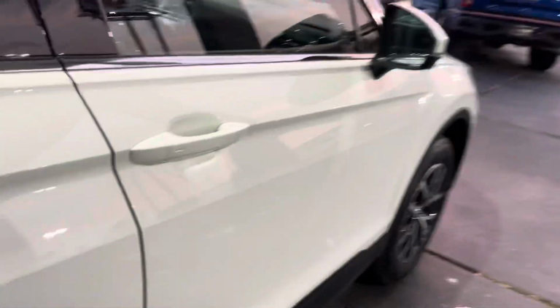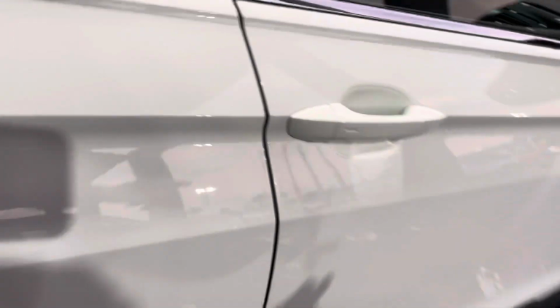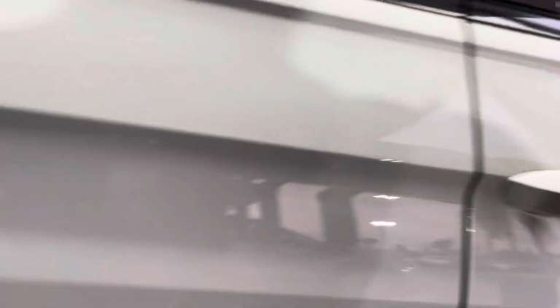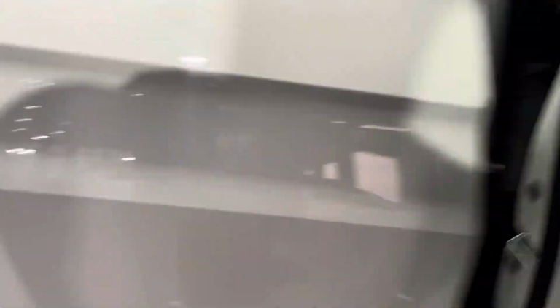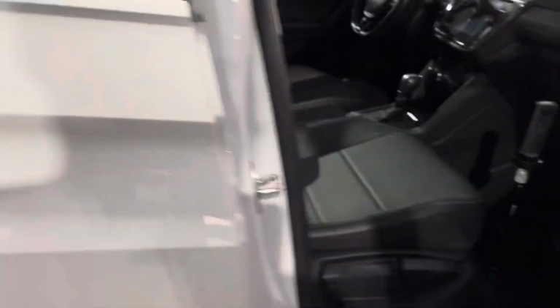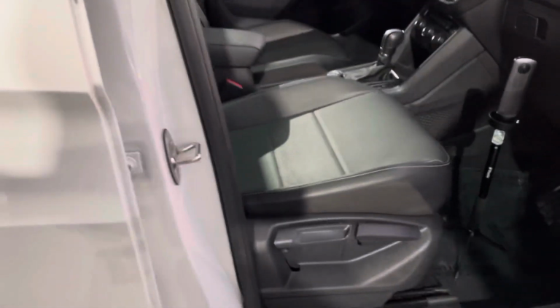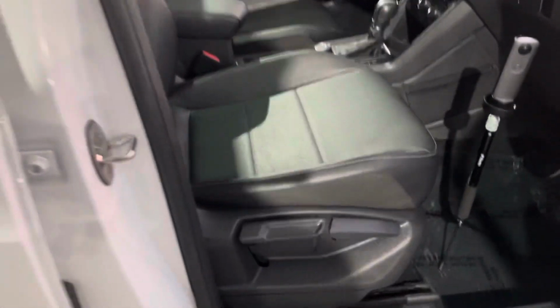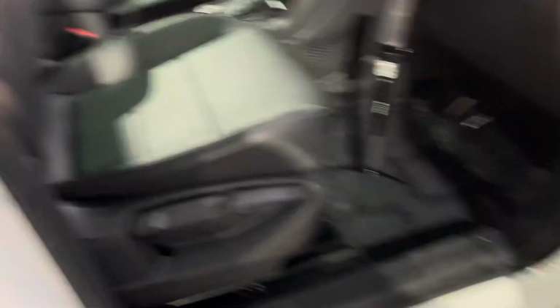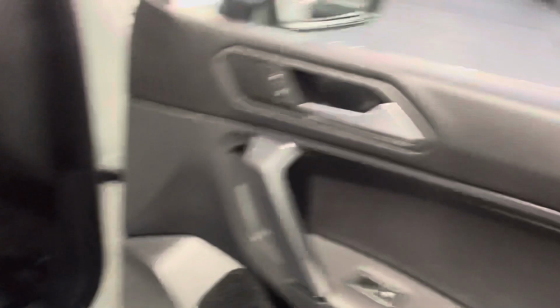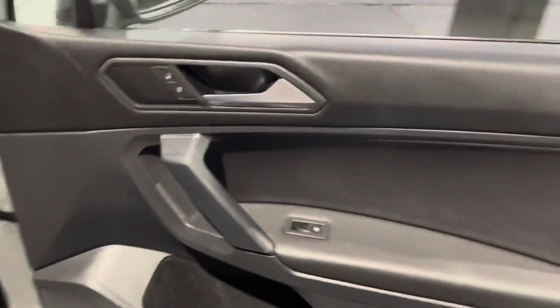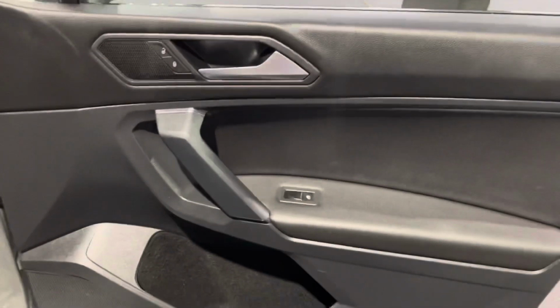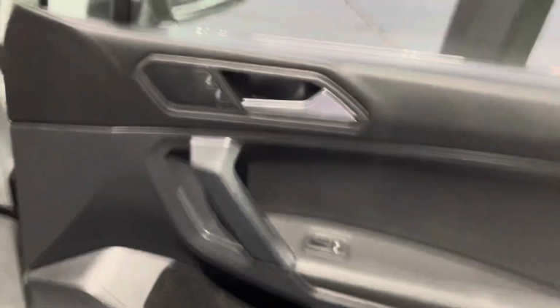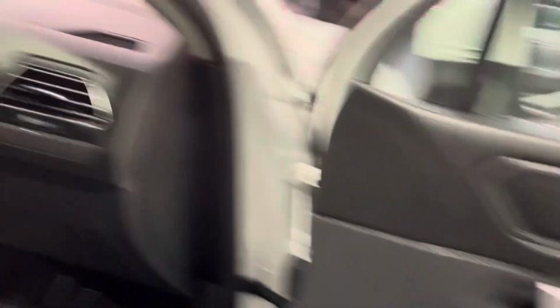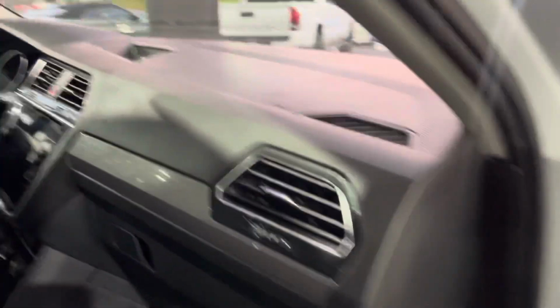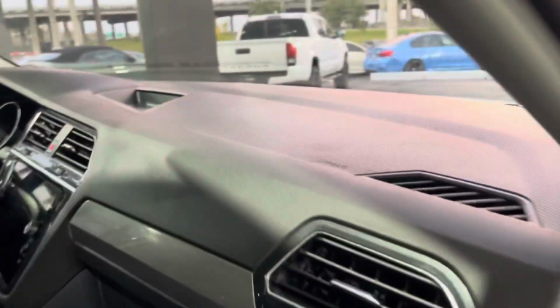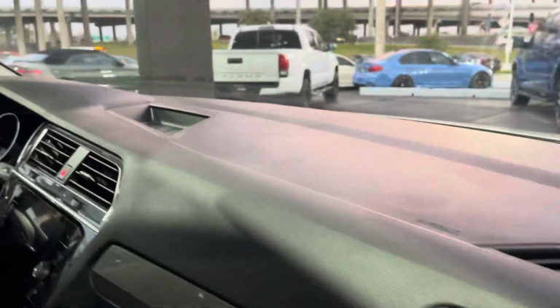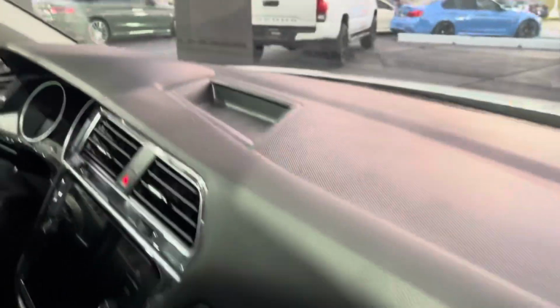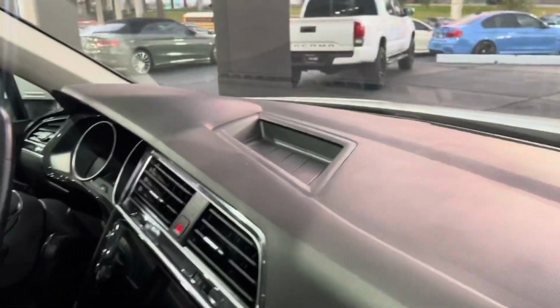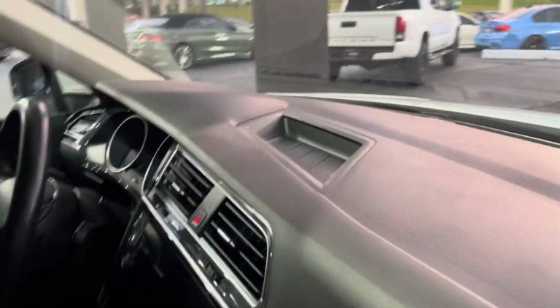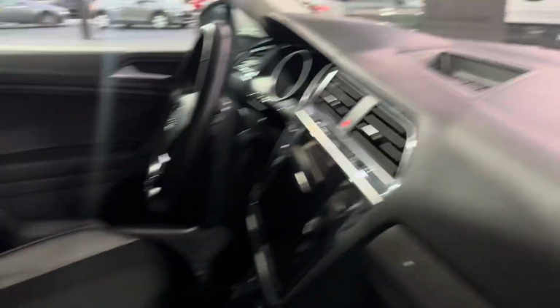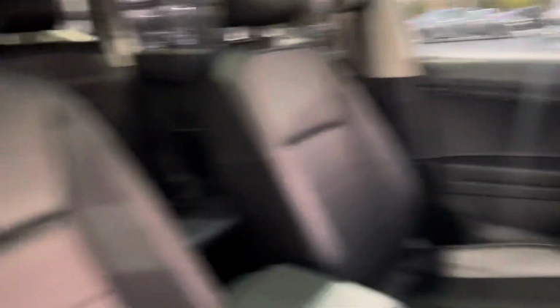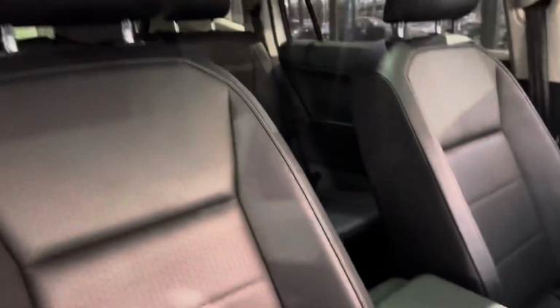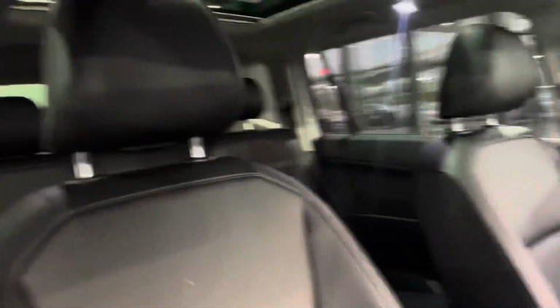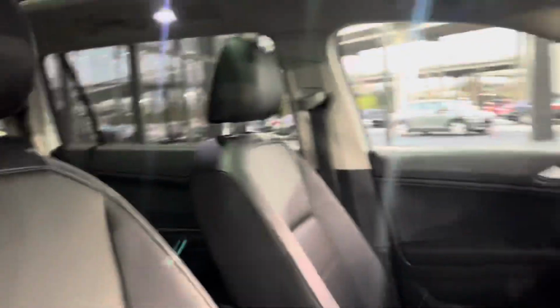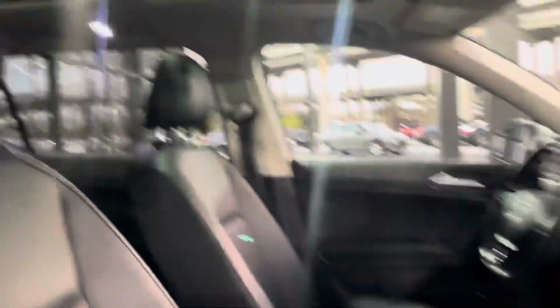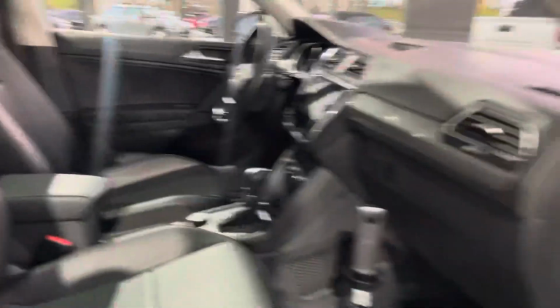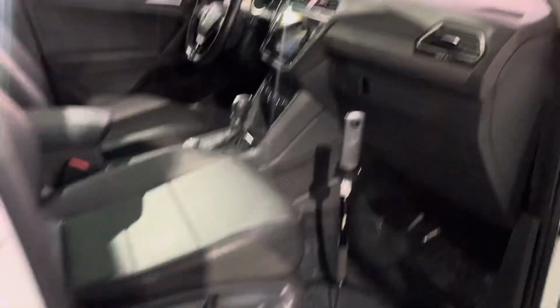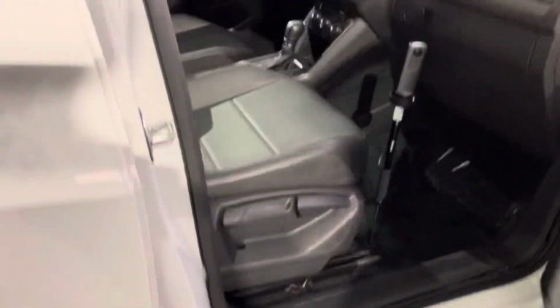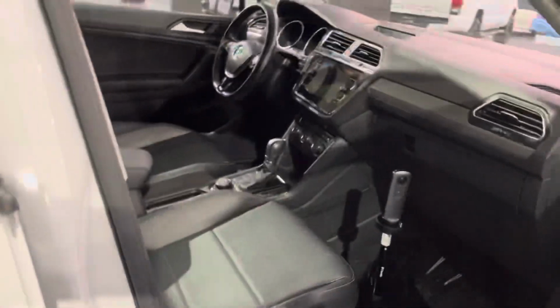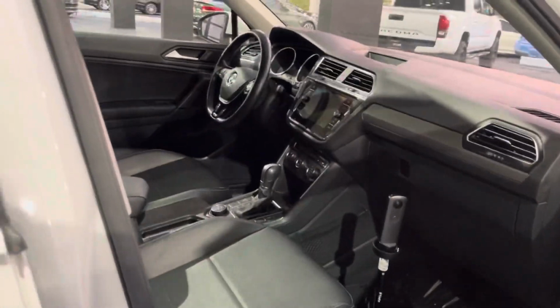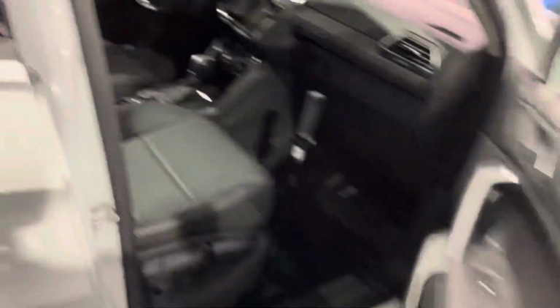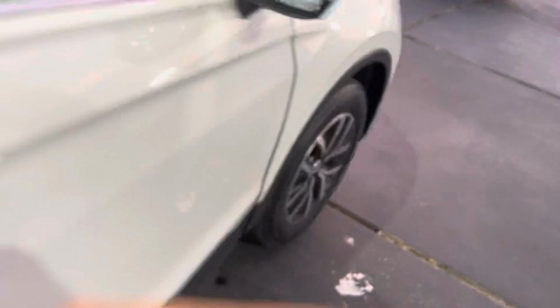On the passenger right side, it's the same thing — manual seating and standard door components. We also have storage up top on the dash, which I forgot to mention earlier. Beautiful black leather seat with storage in the middle as well.